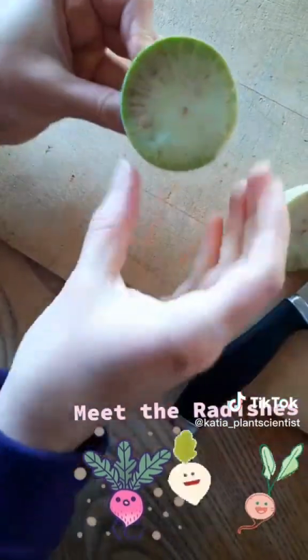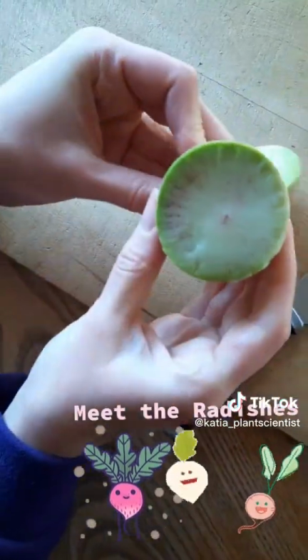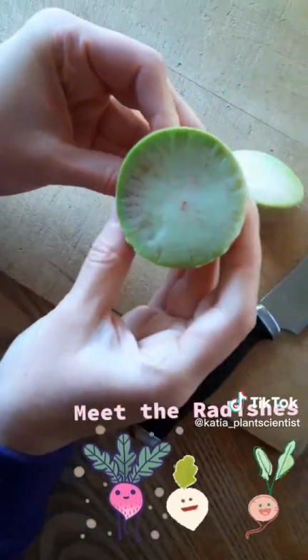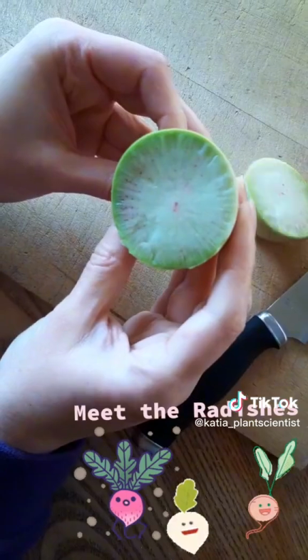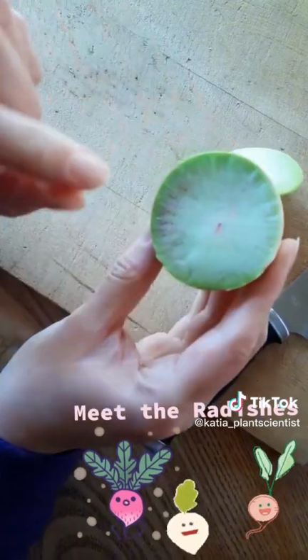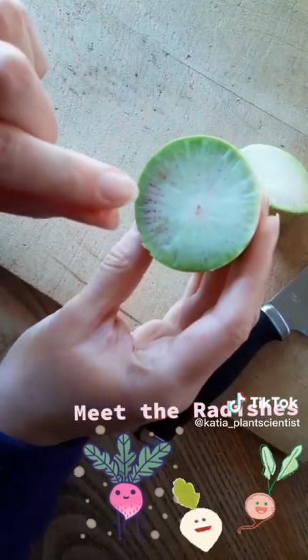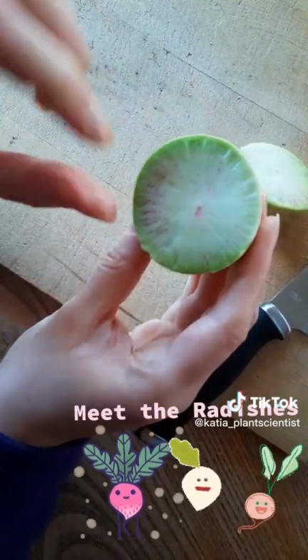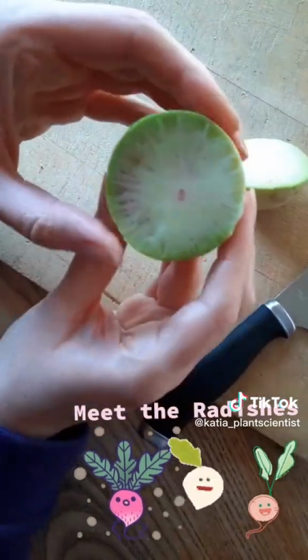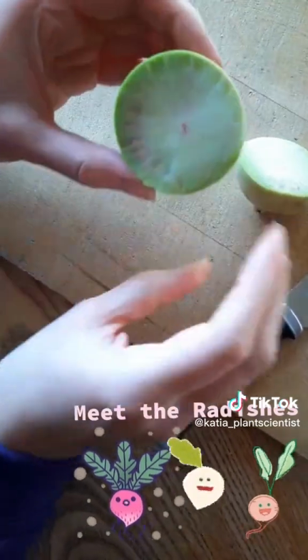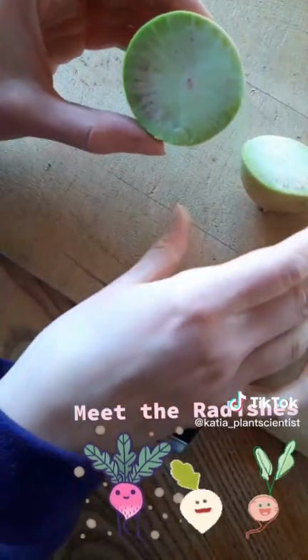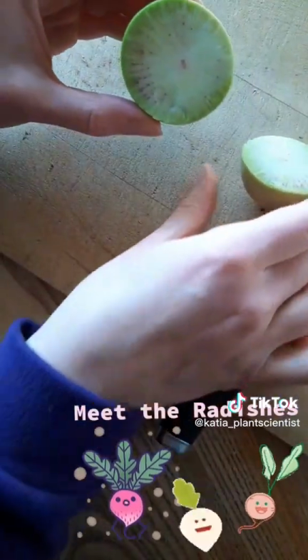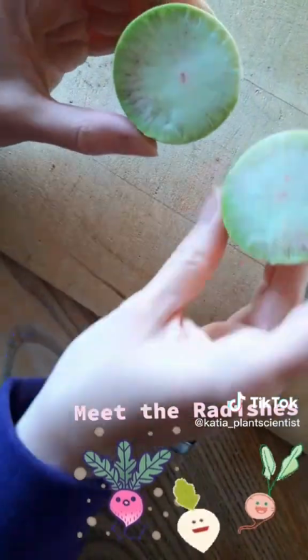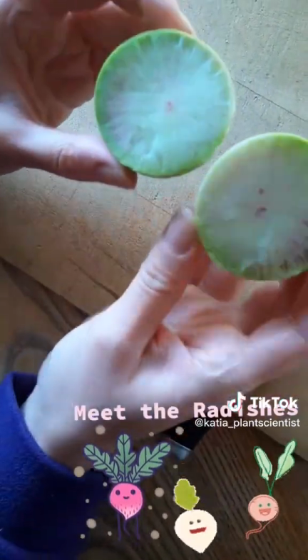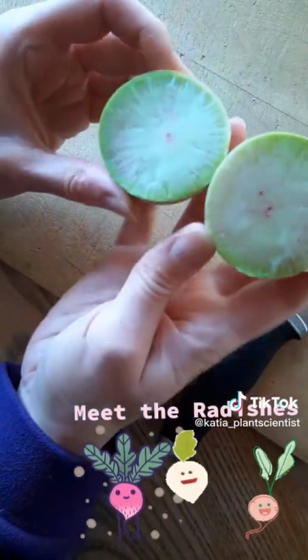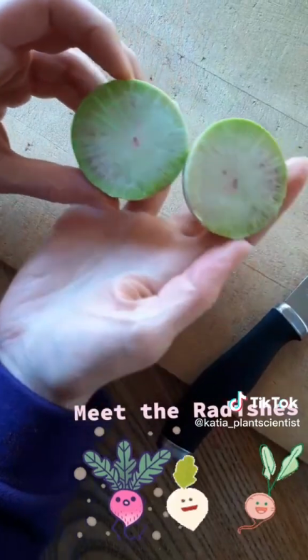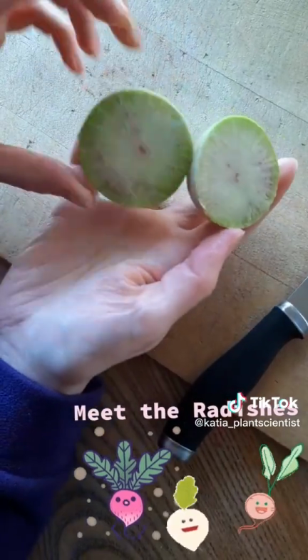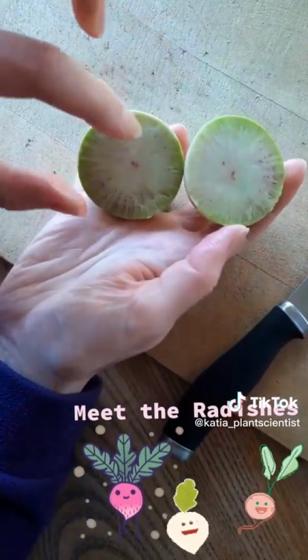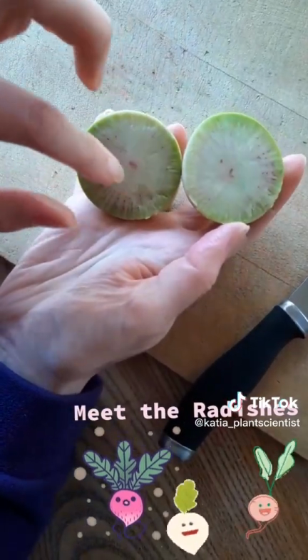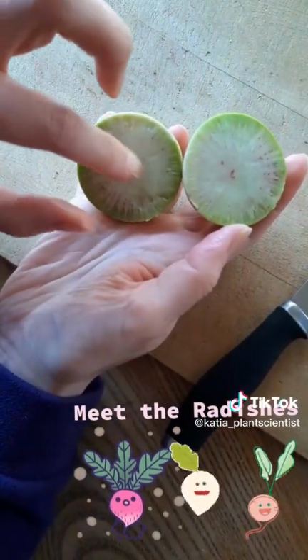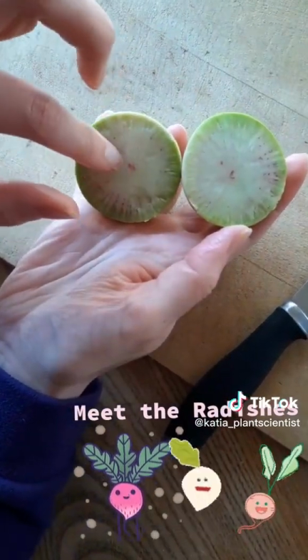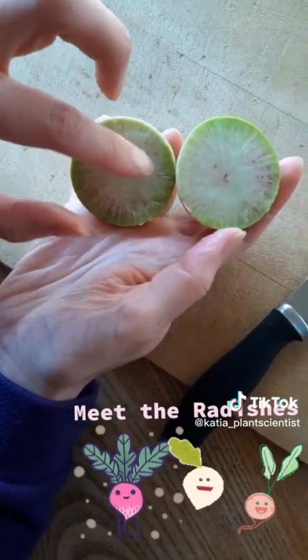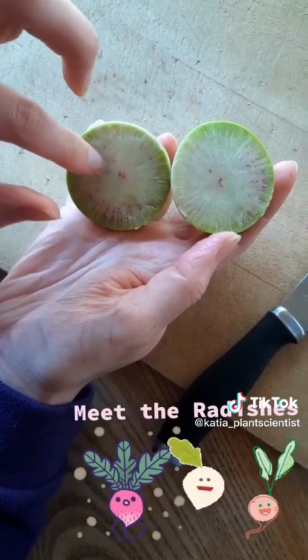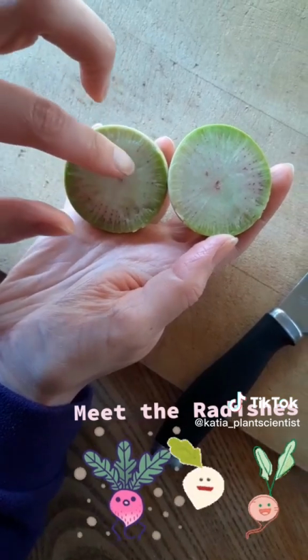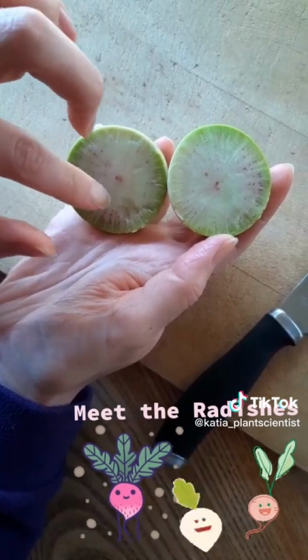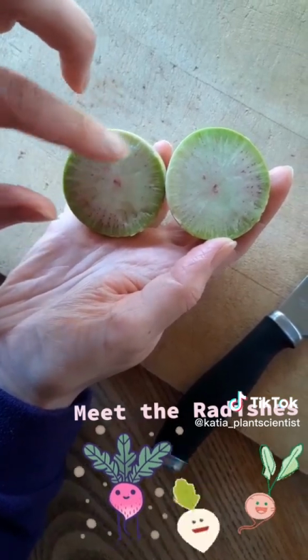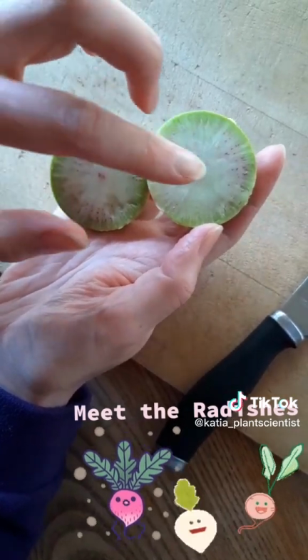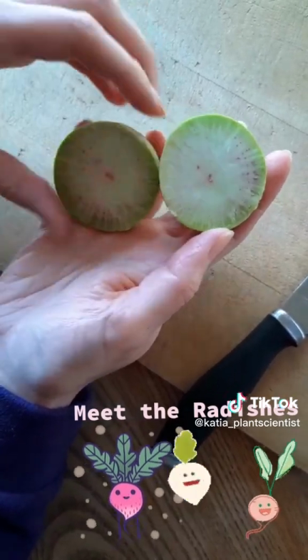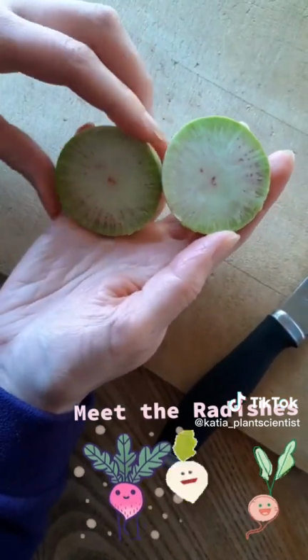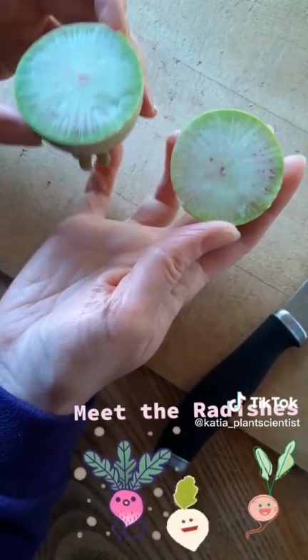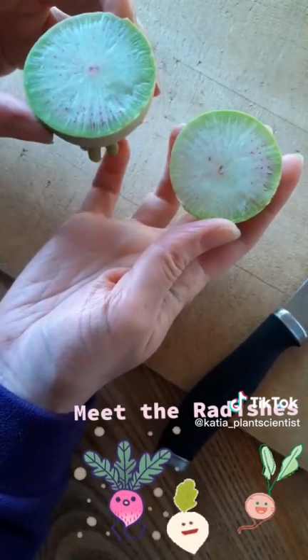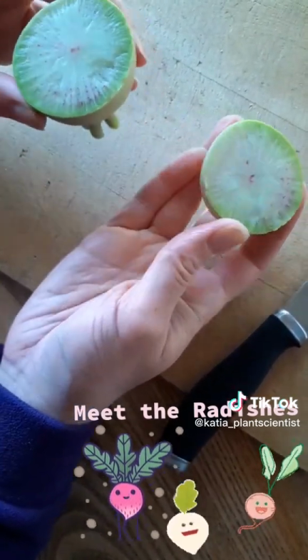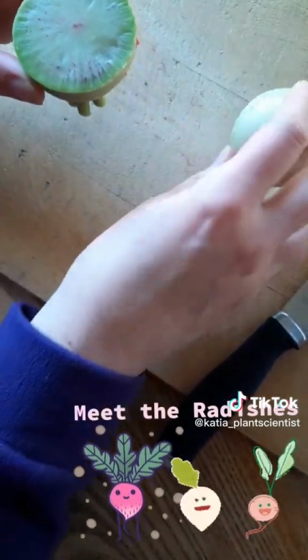Inside we have these beautiful pink colors. Now some of the ones that I have harvested before were almost like a watermelon tourmaline inside with a very intense pink coloring in here. This one has less, but I'm sure it will still be delicious.